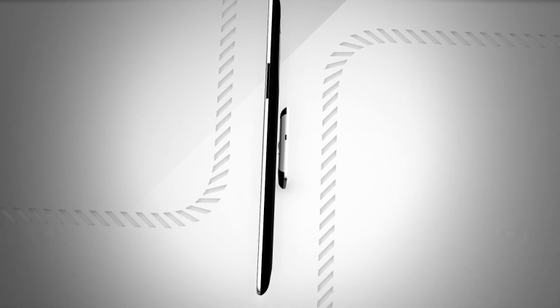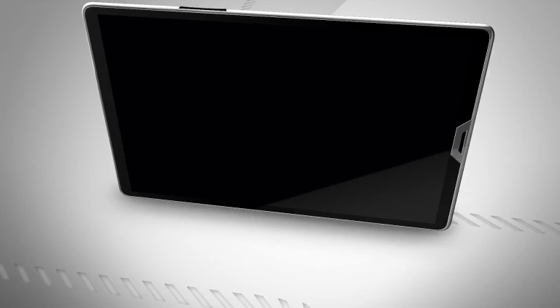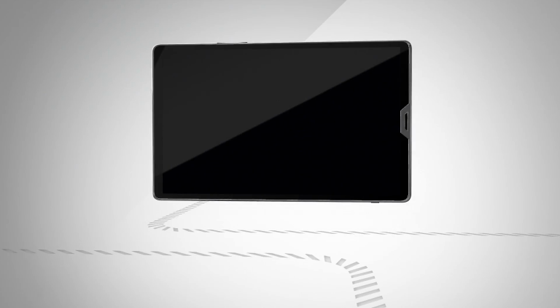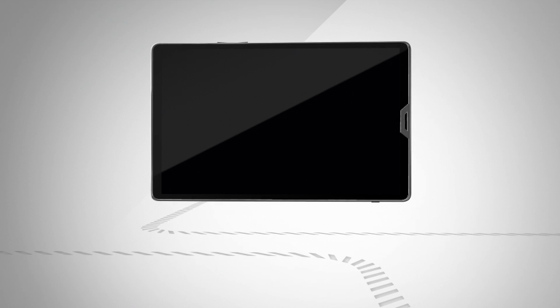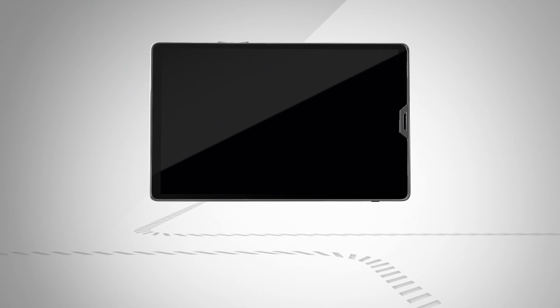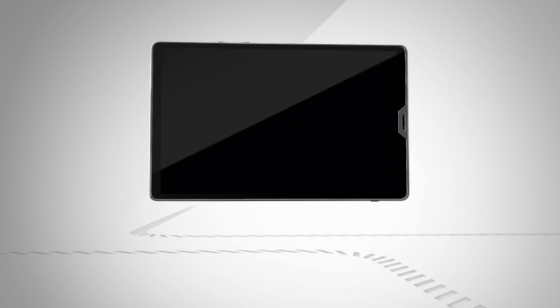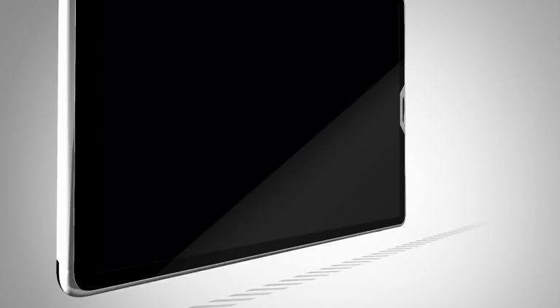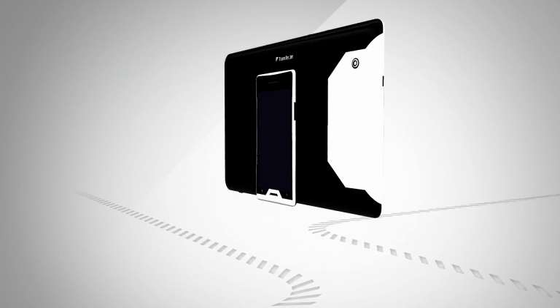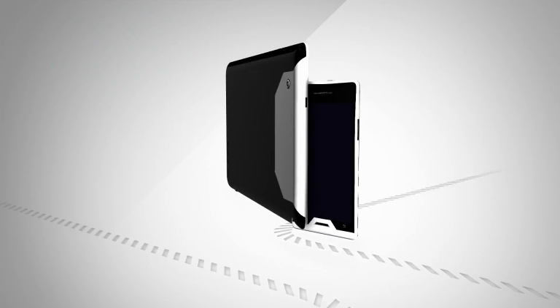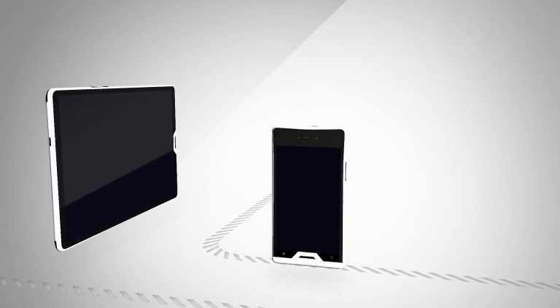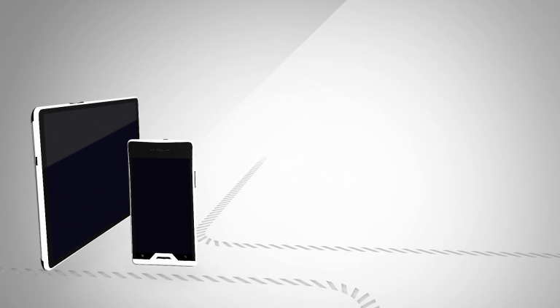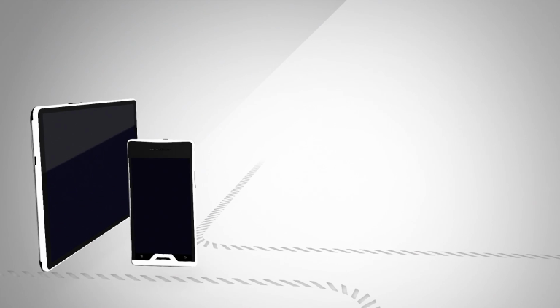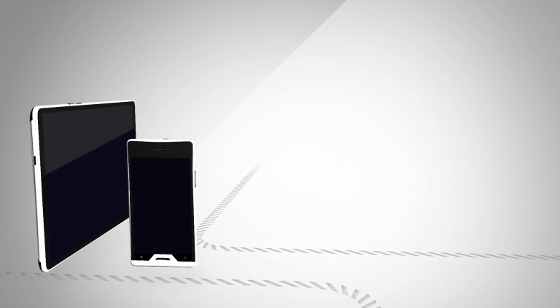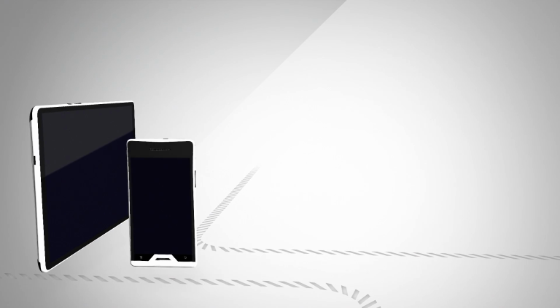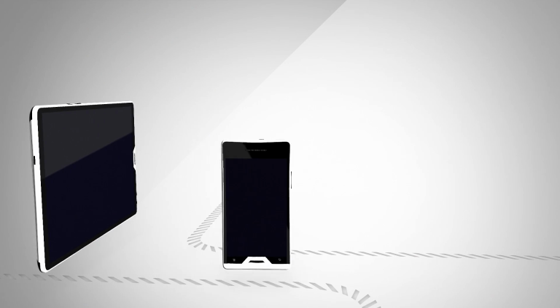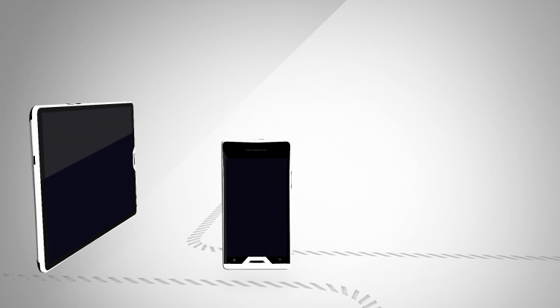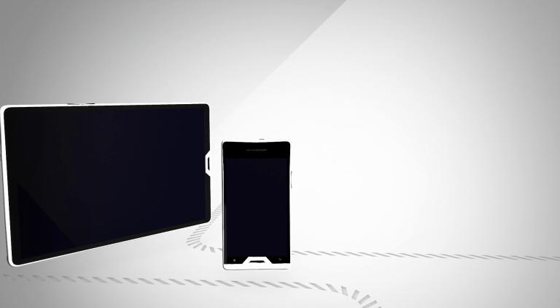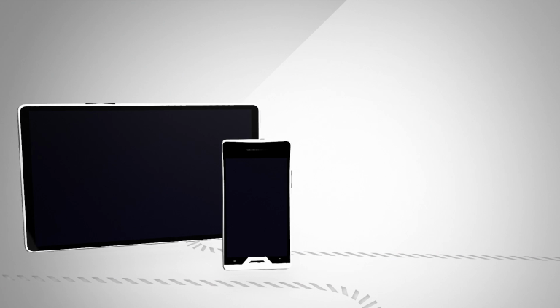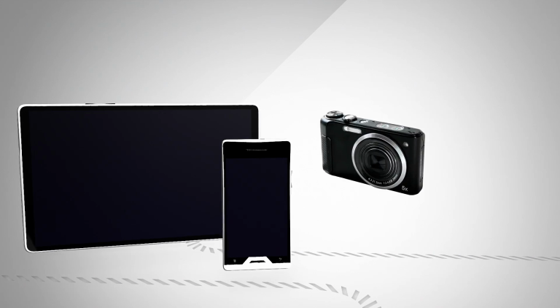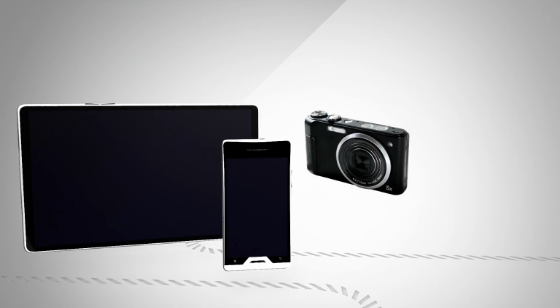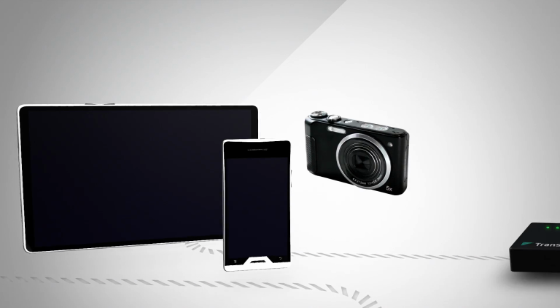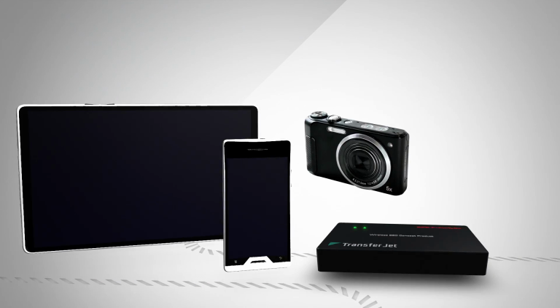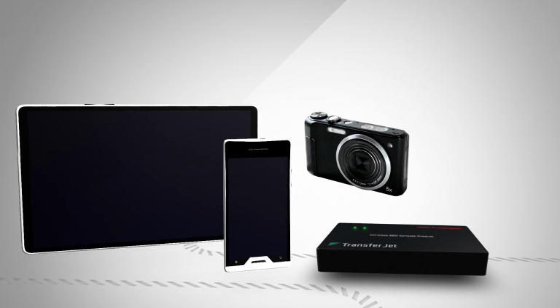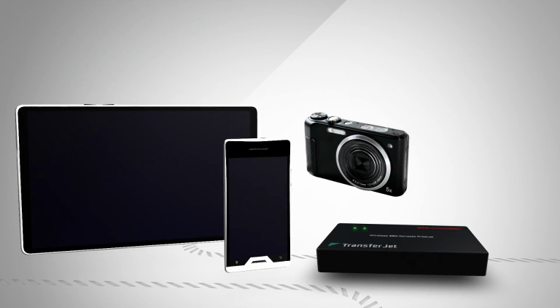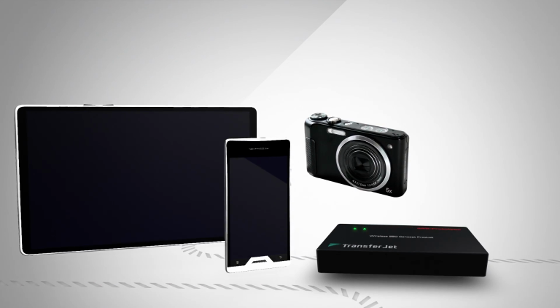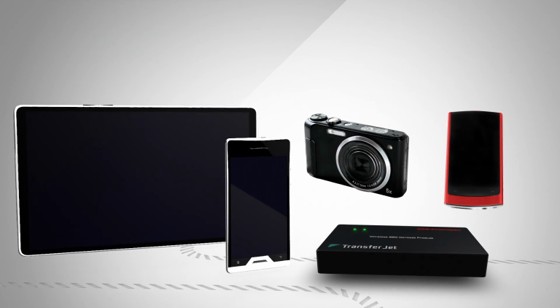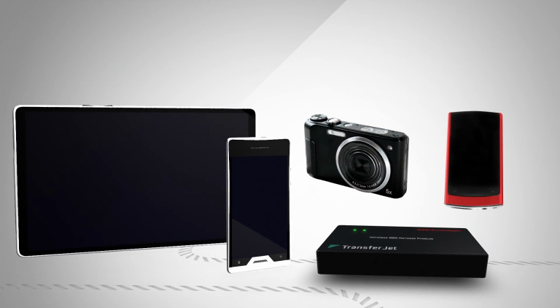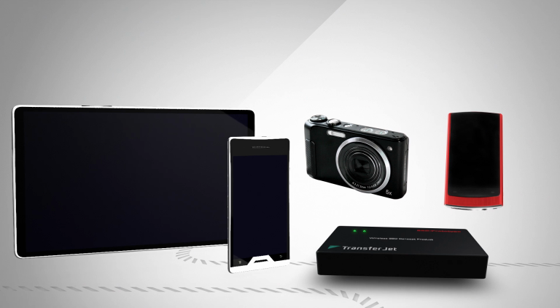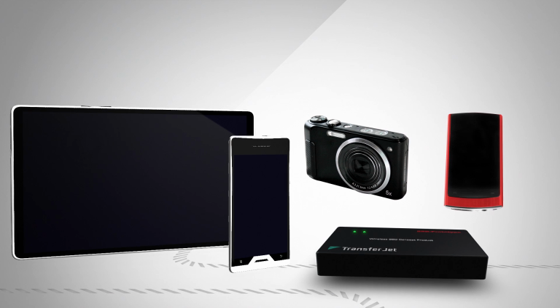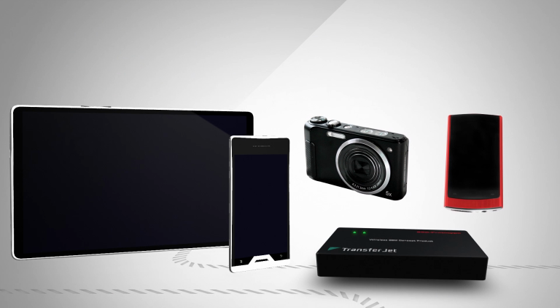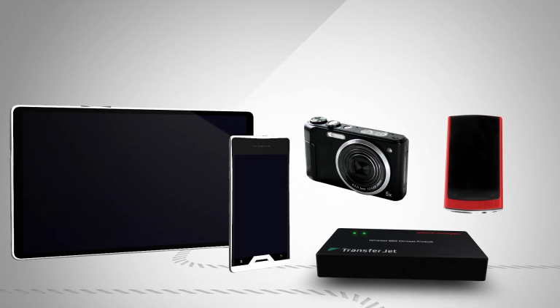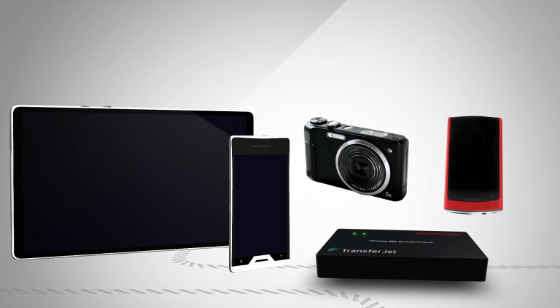Simplicity and speed make TransferJet technology the ideal solution for all mobile devices such as smartphones, tablets, cameras, storage solutions, and all sorts of electronic media players.